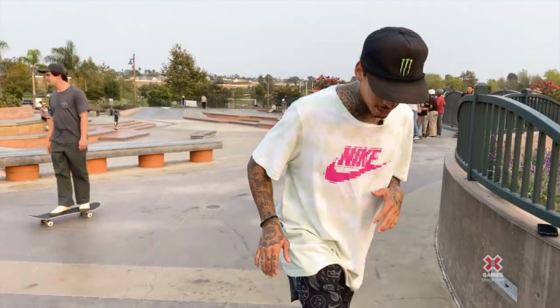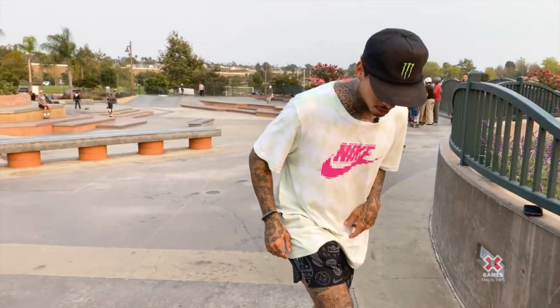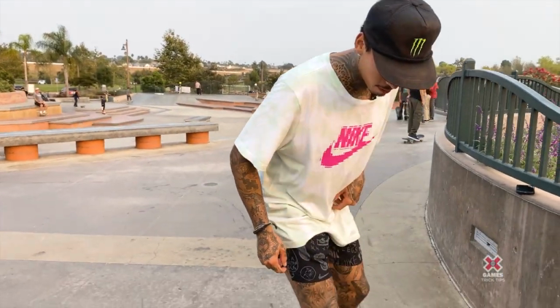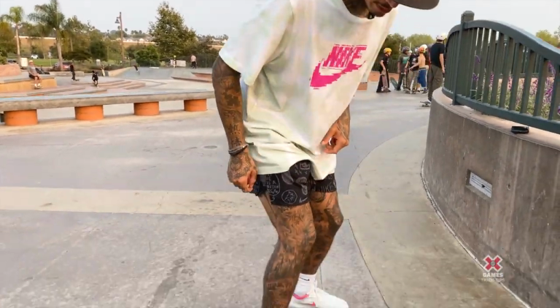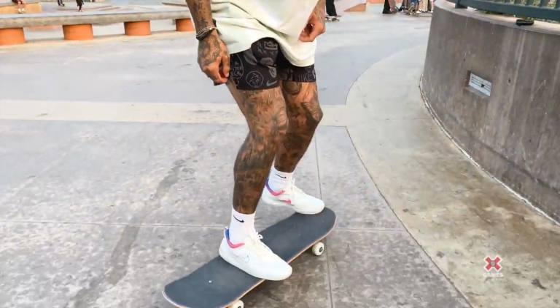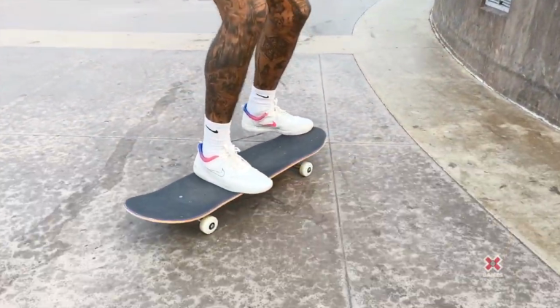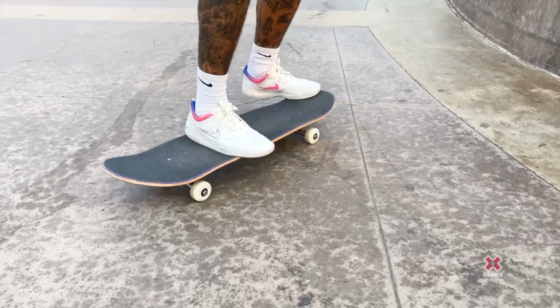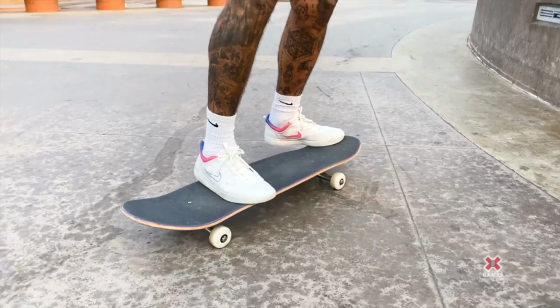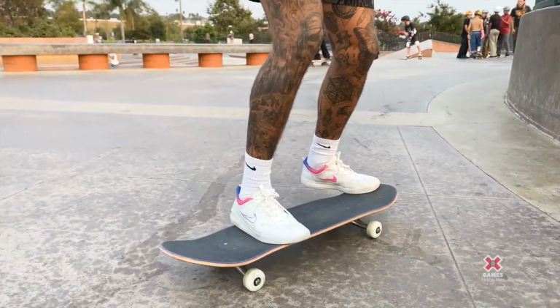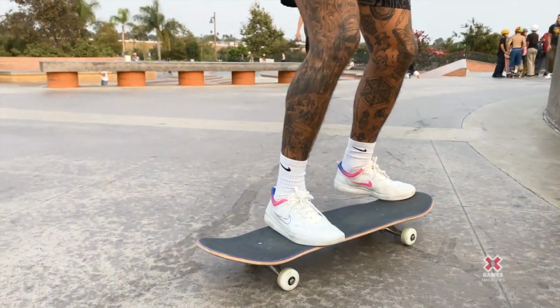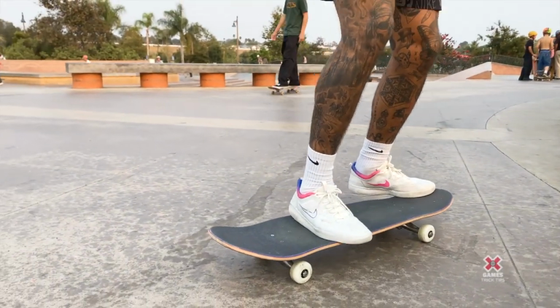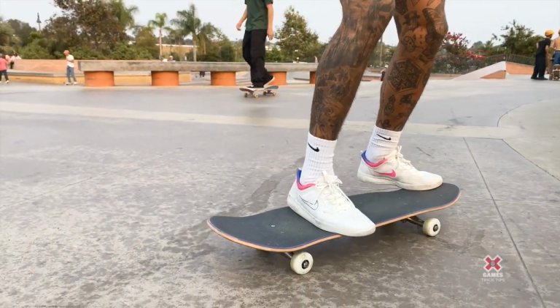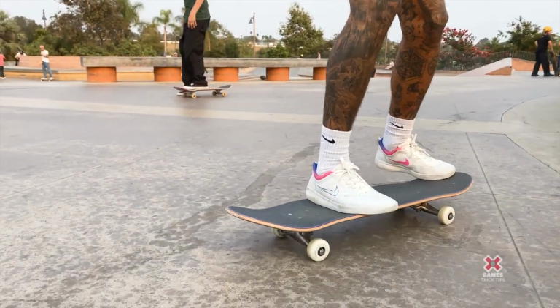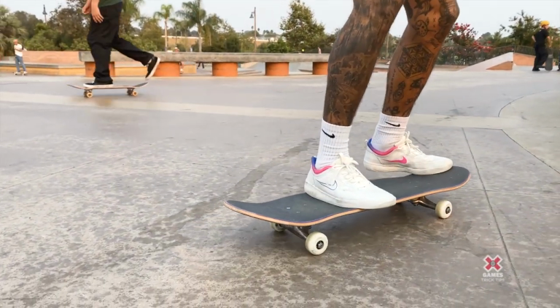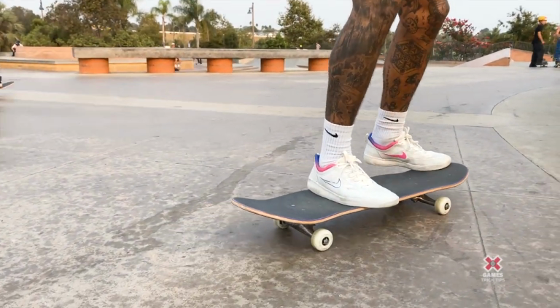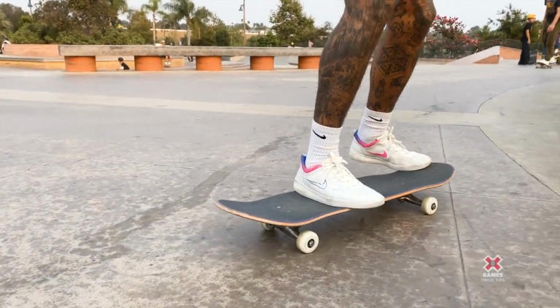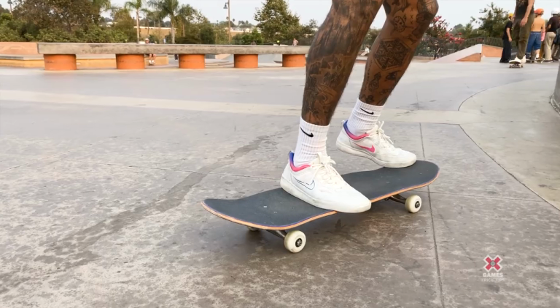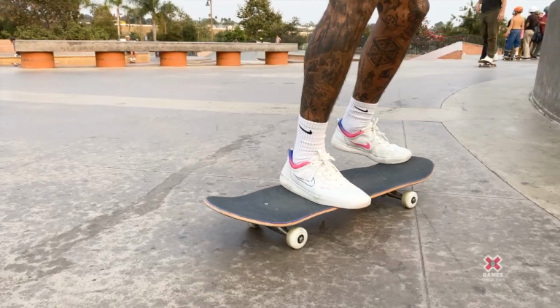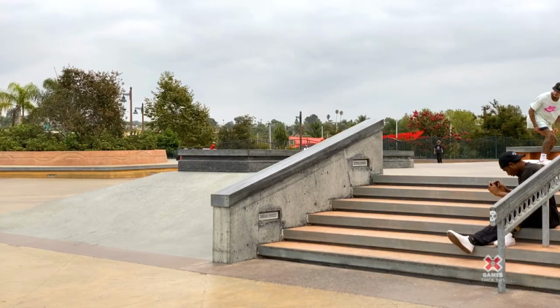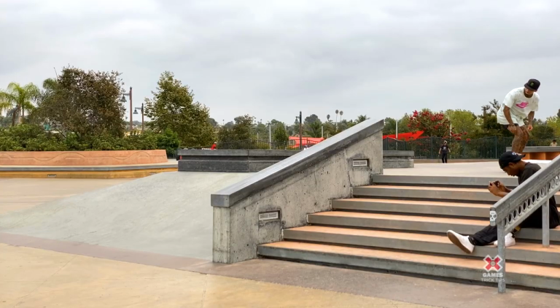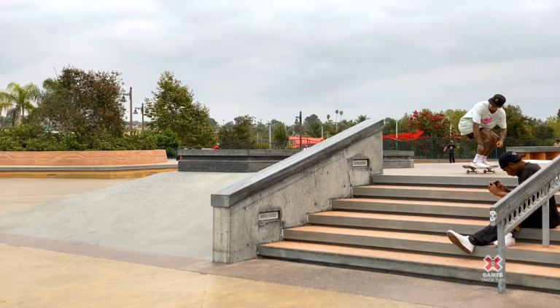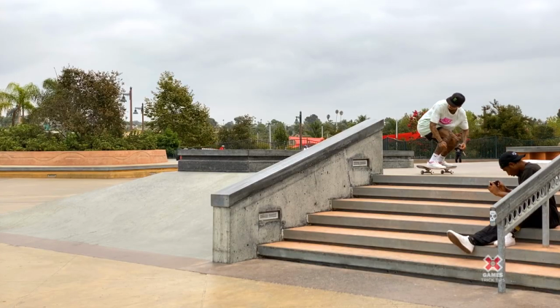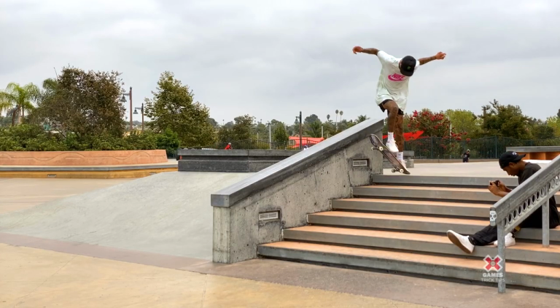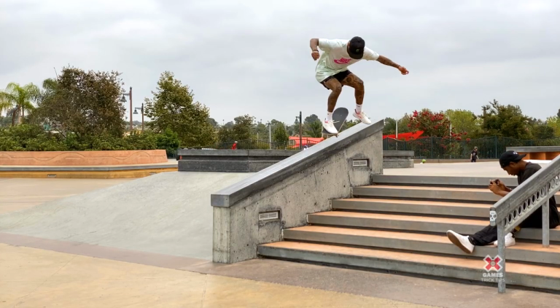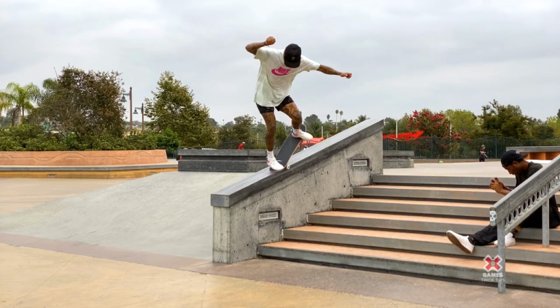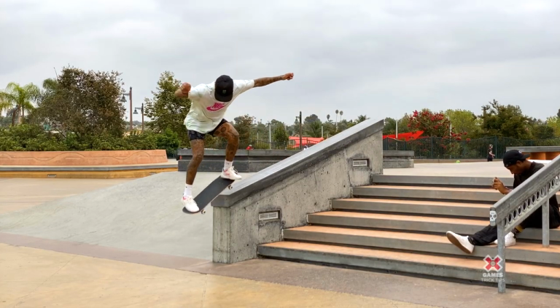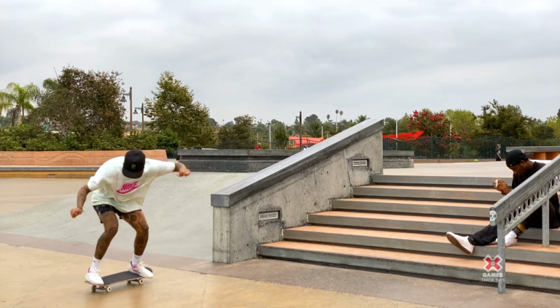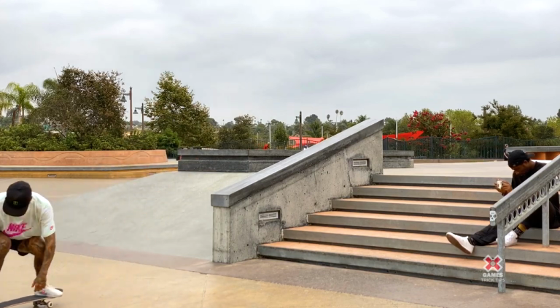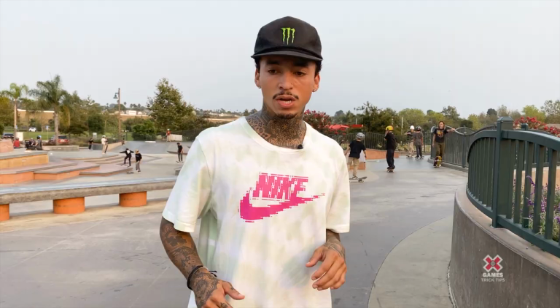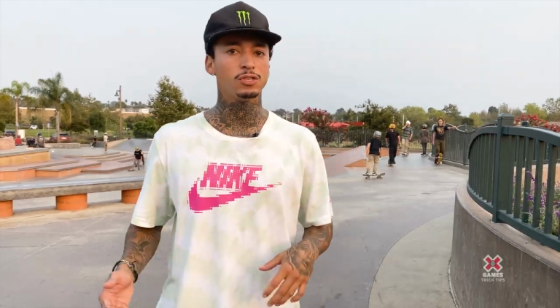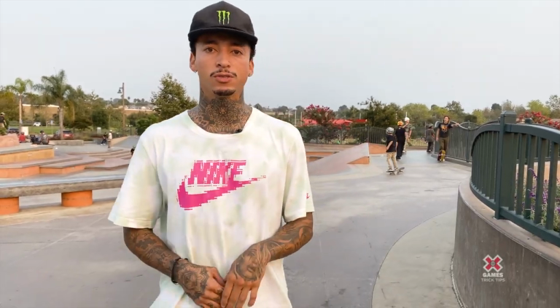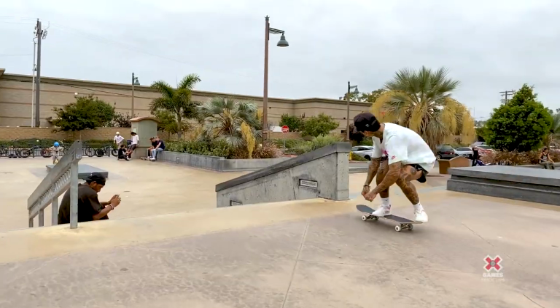Frontside pop shove-it: place your feet right about here — some might like it a little more on the board, I like mine a little more off, right about here. Back foot in this corner. You naturally catch front shoves with your front foot anyways, so trying to put one in the nose grind feels super natural.